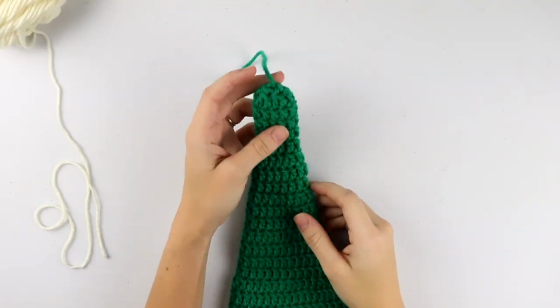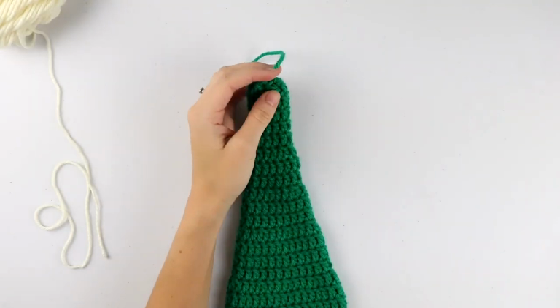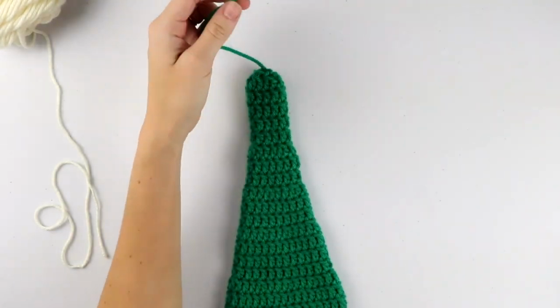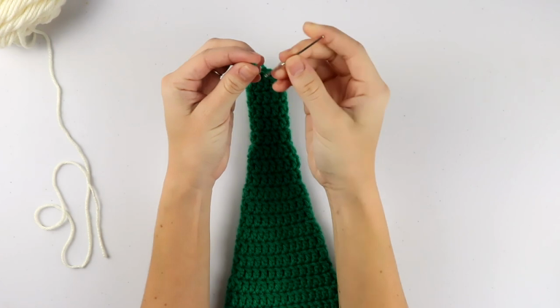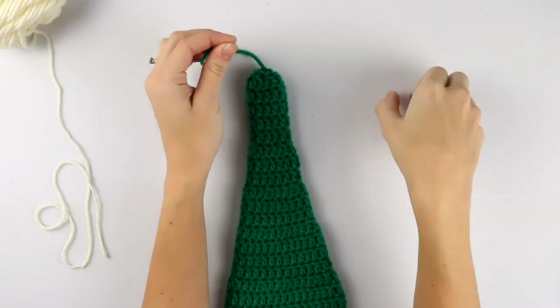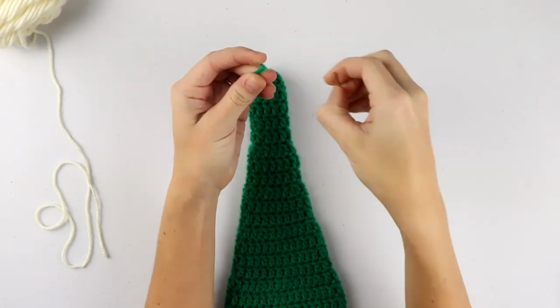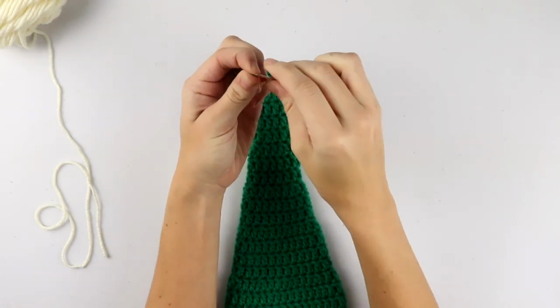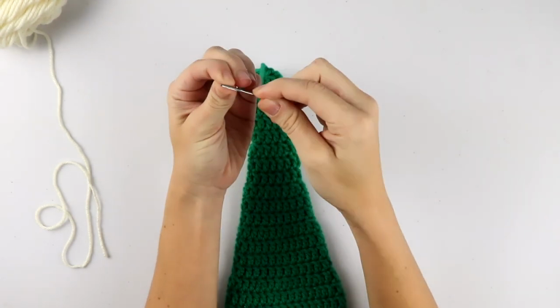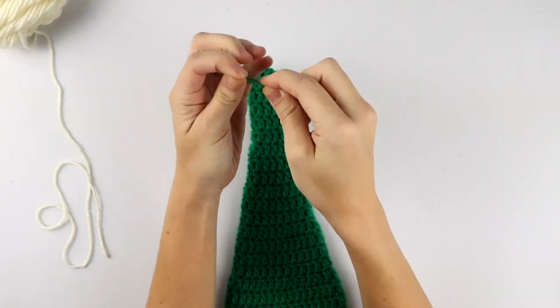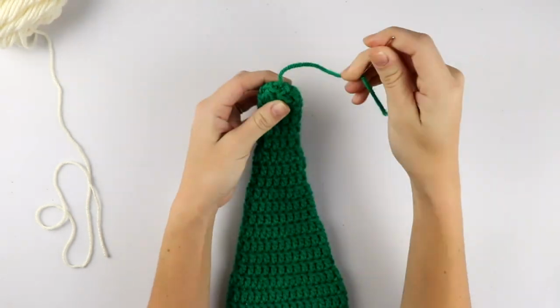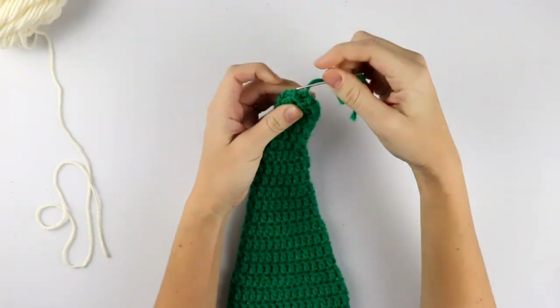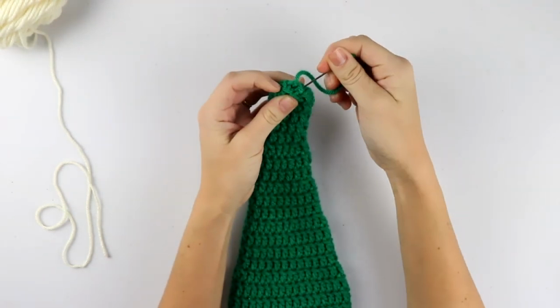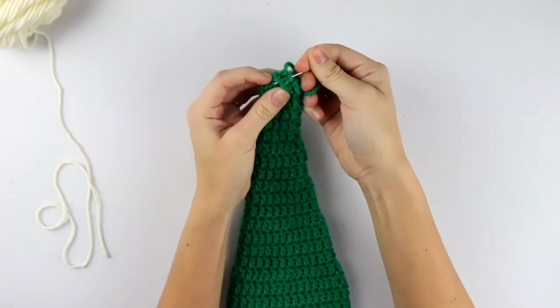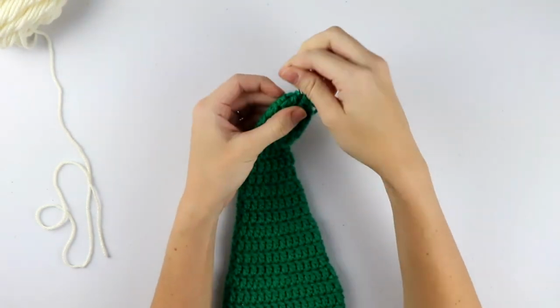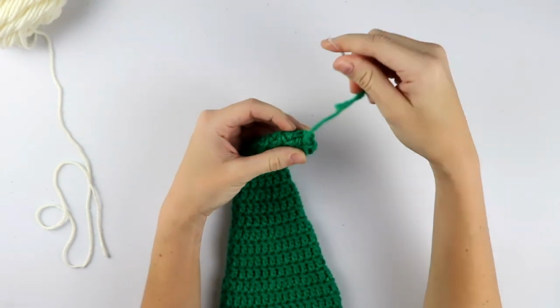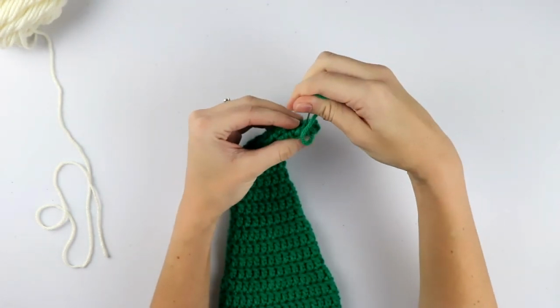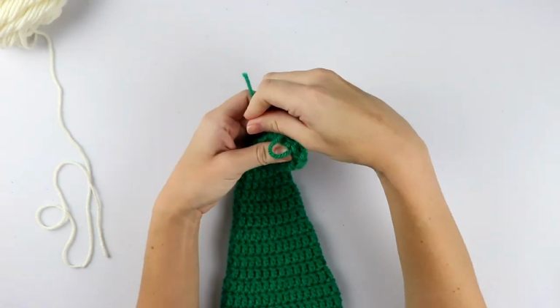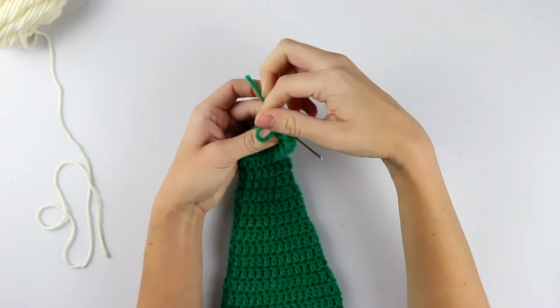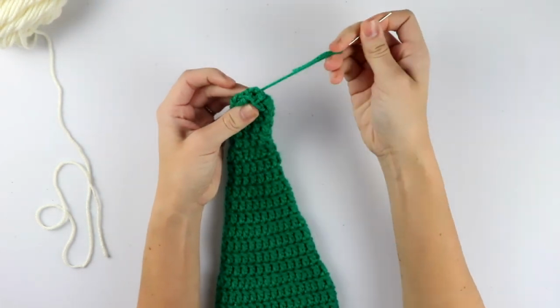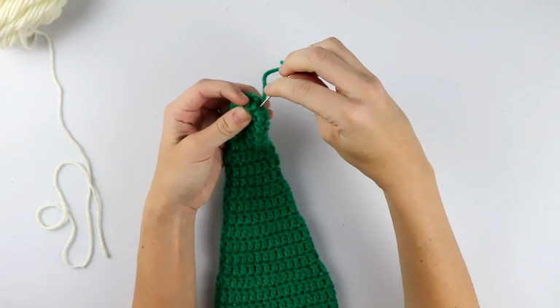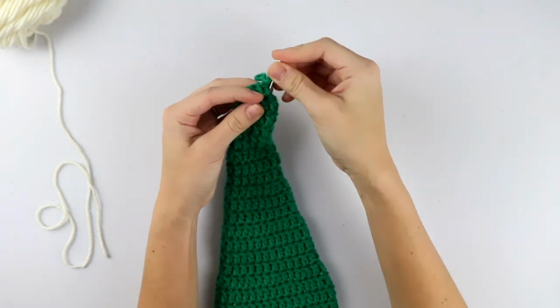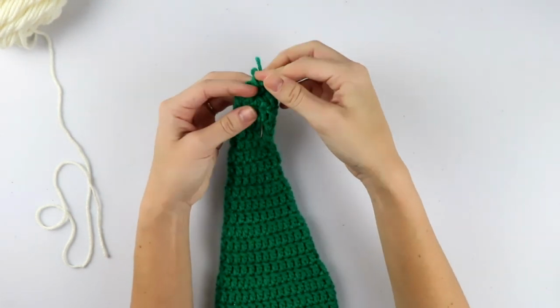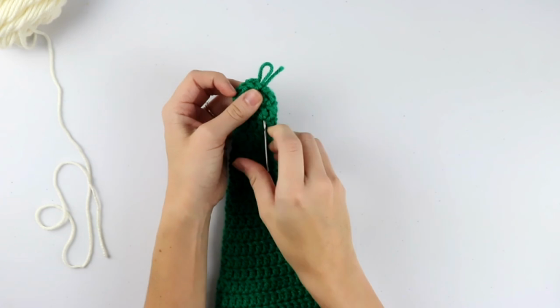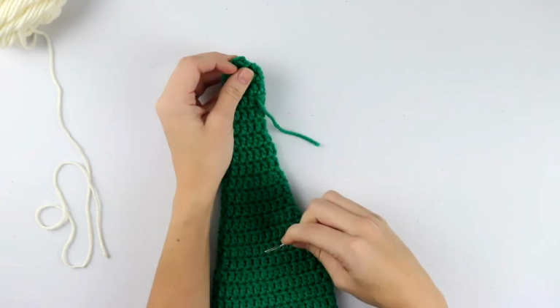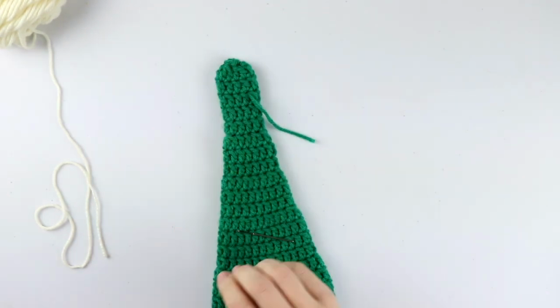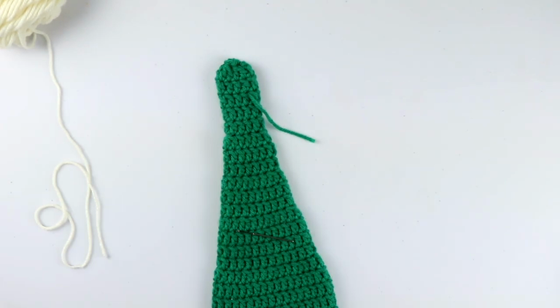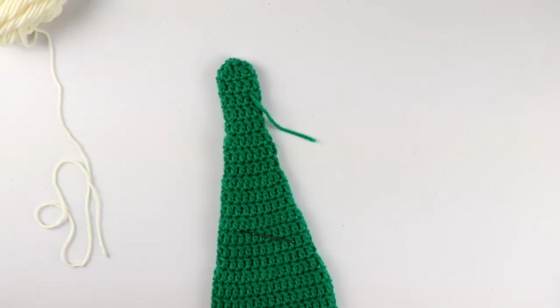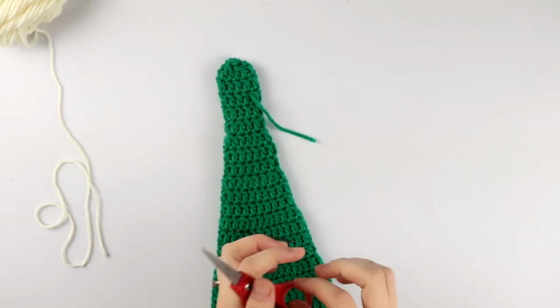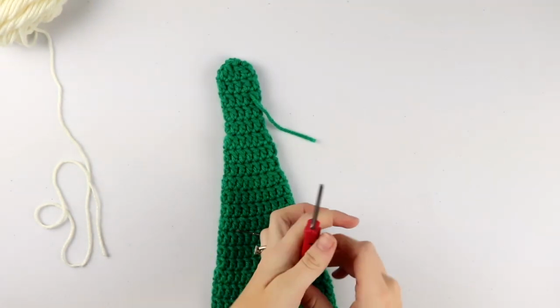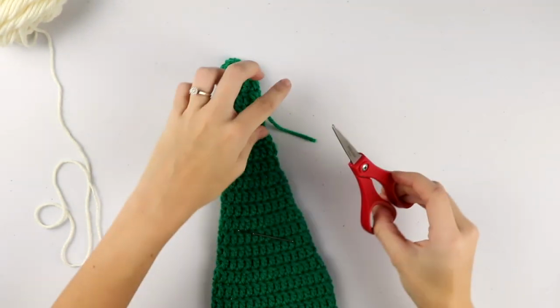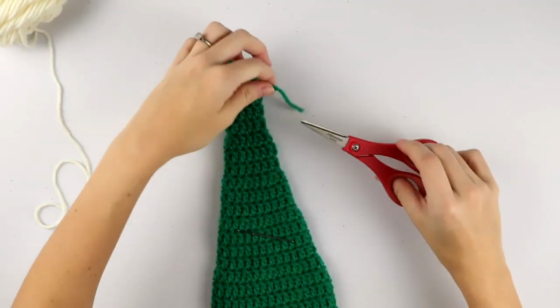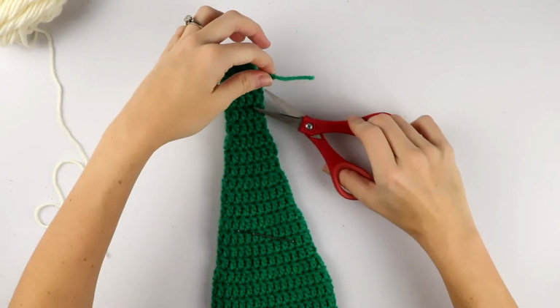Once you're finished with the top of your hat, weave in your ends and cut your yarn.